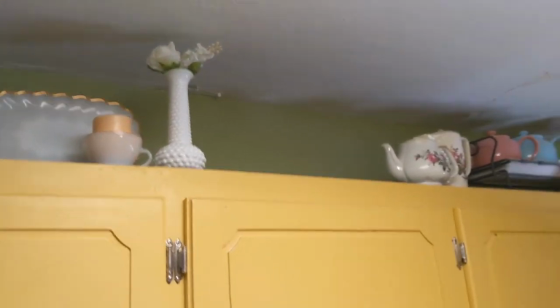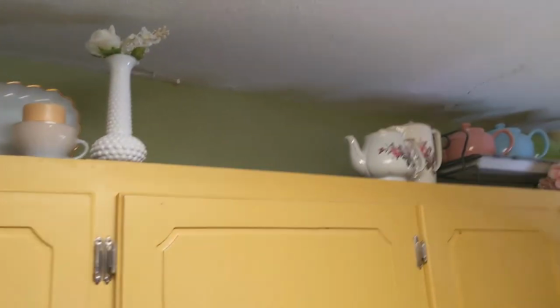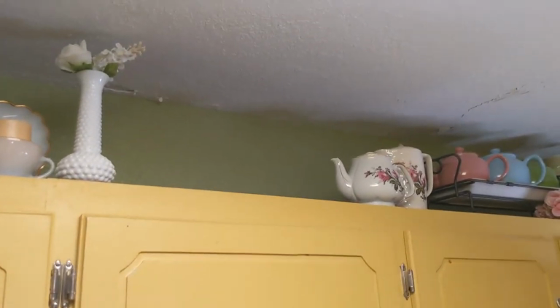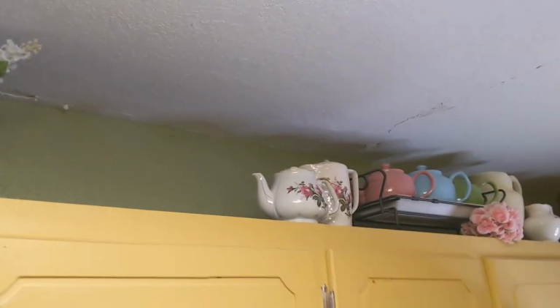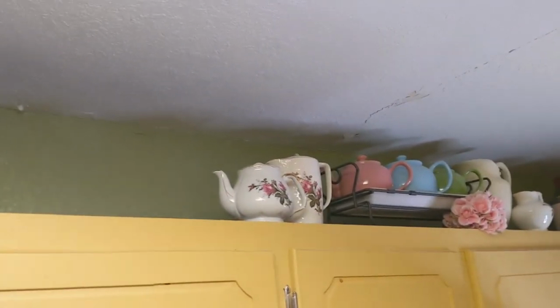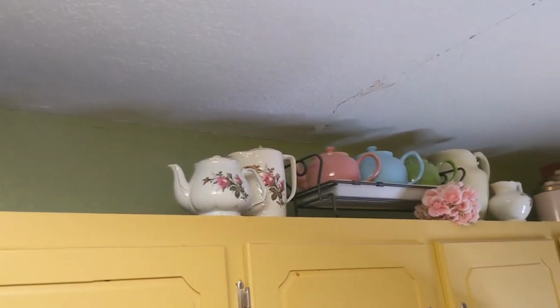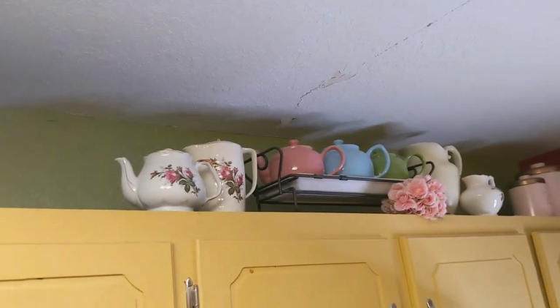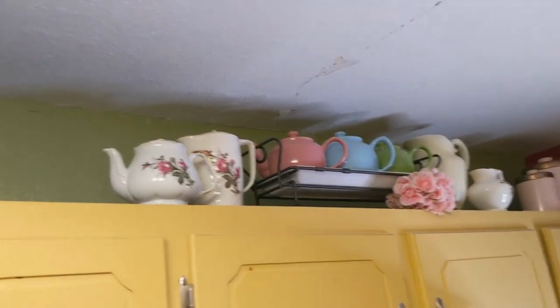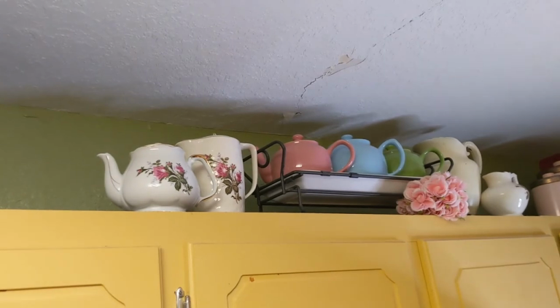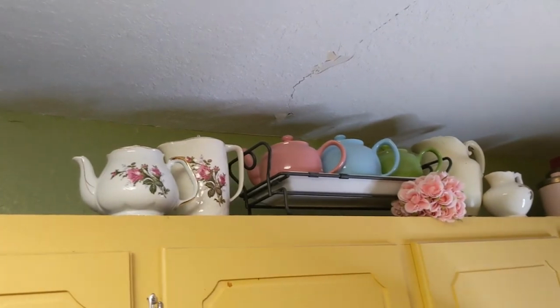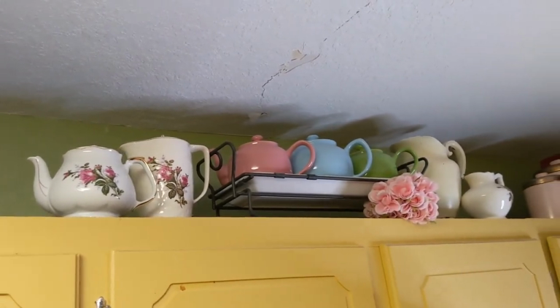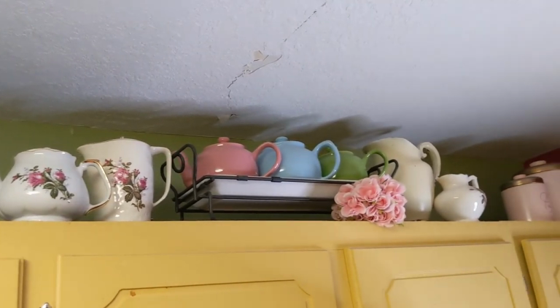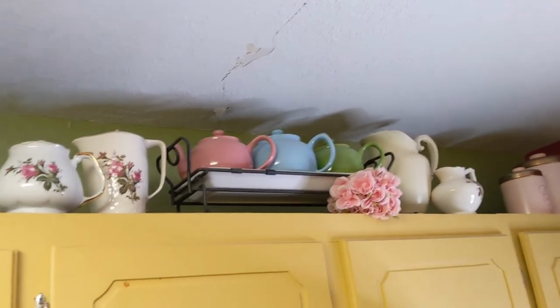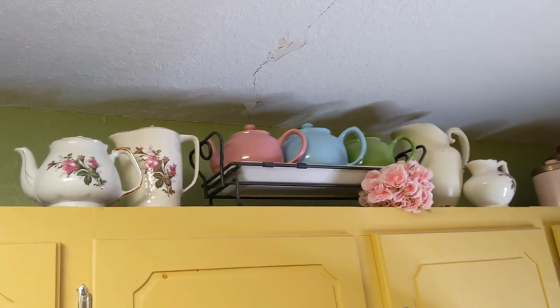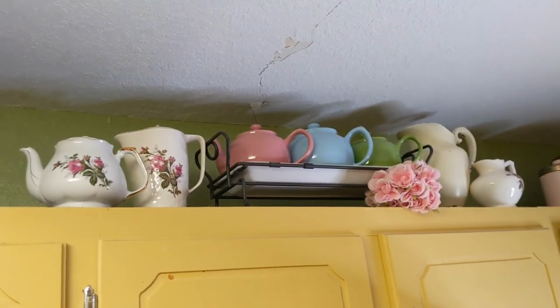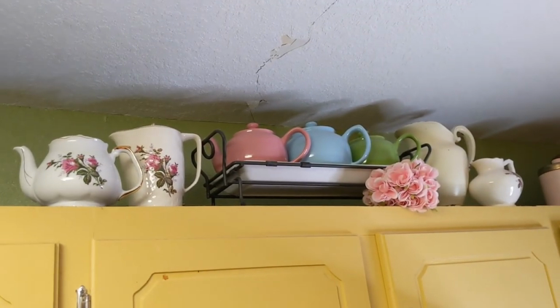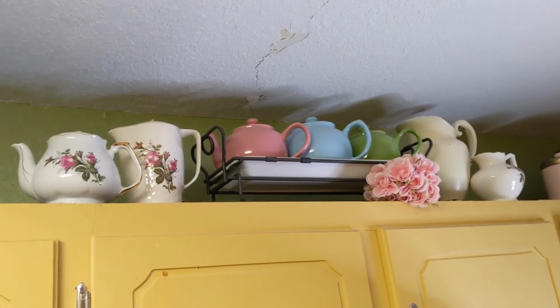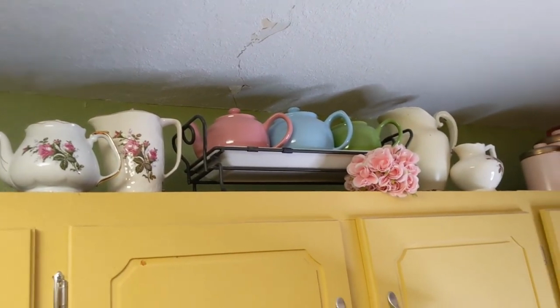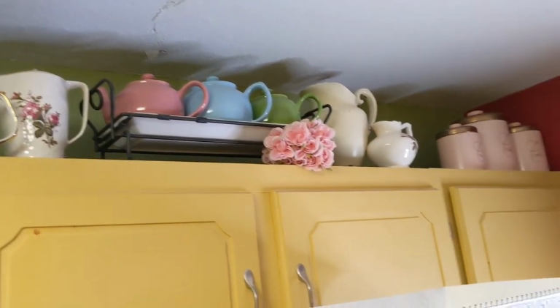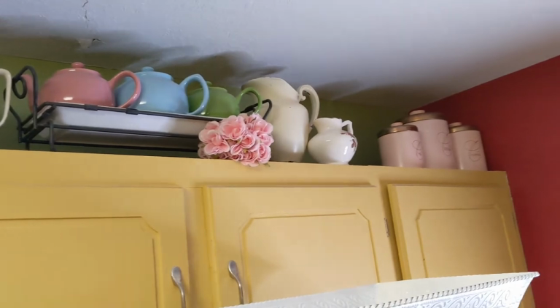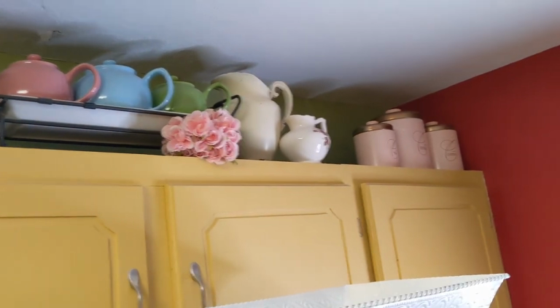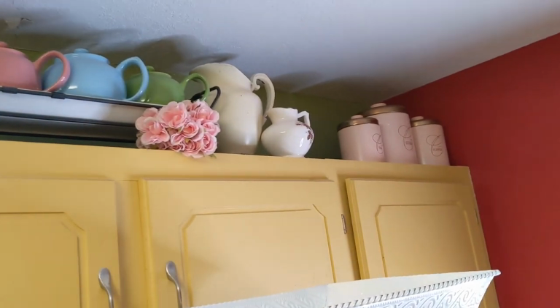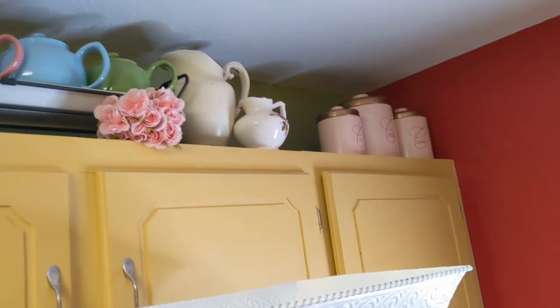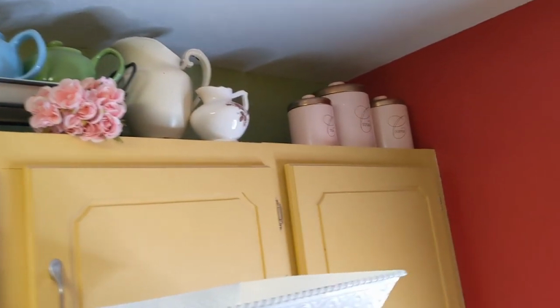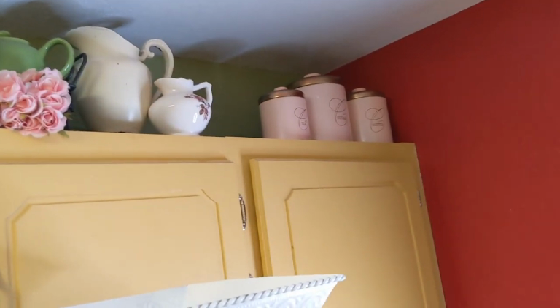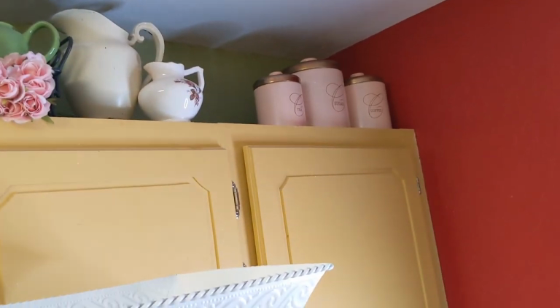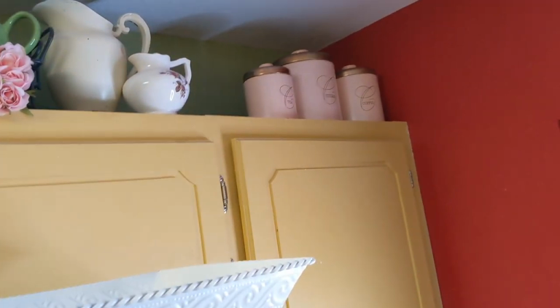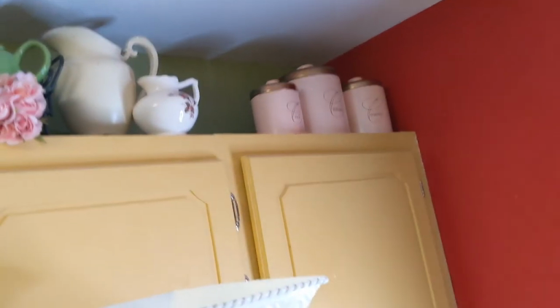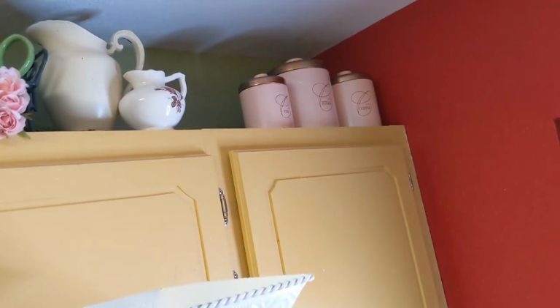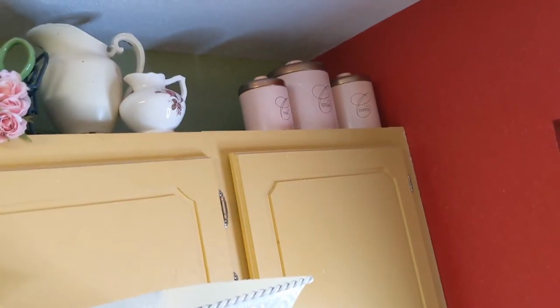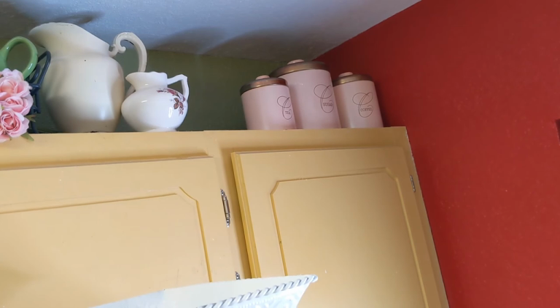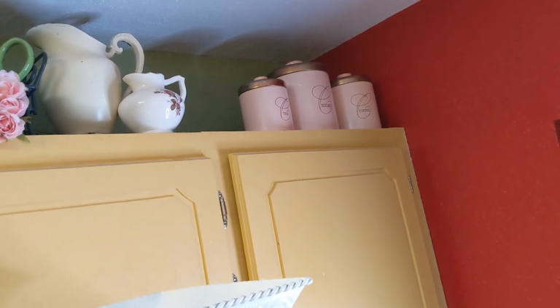And then just over here — some teapots. Sorry about that. And a little pink vintage canister set.